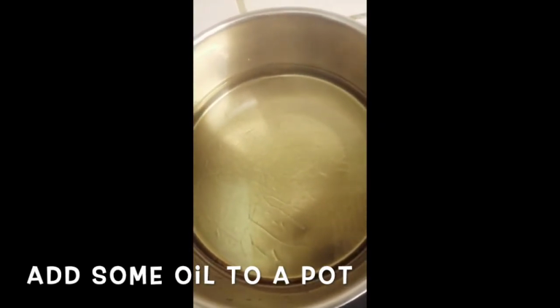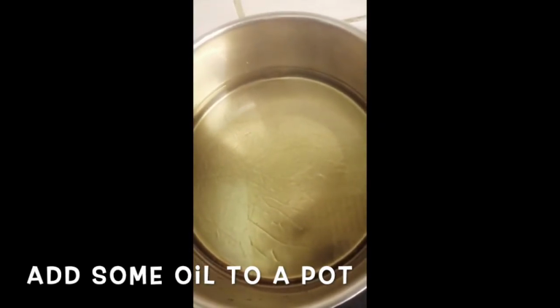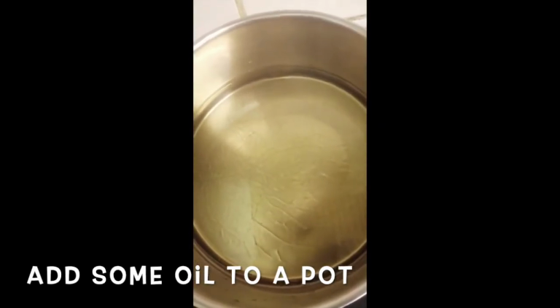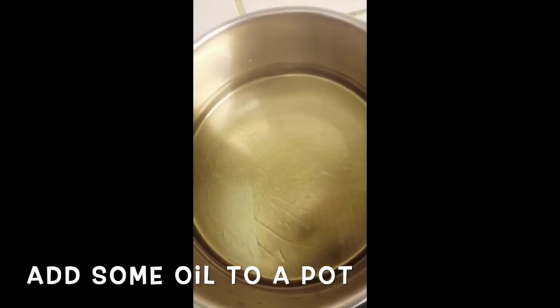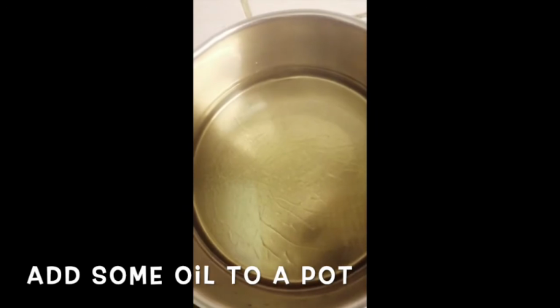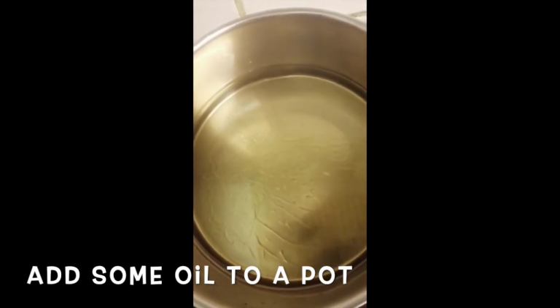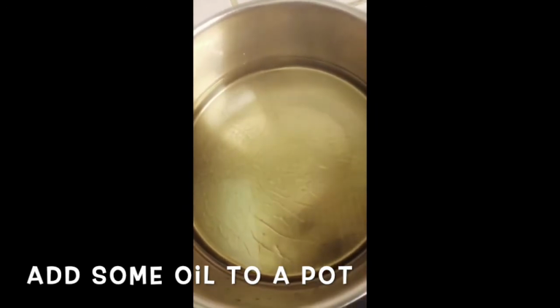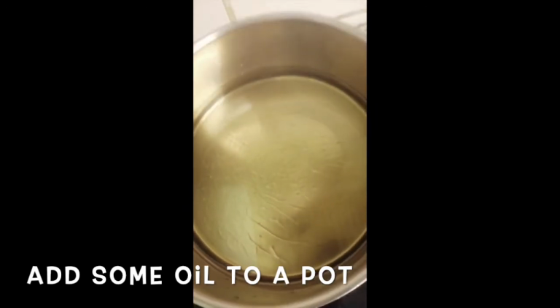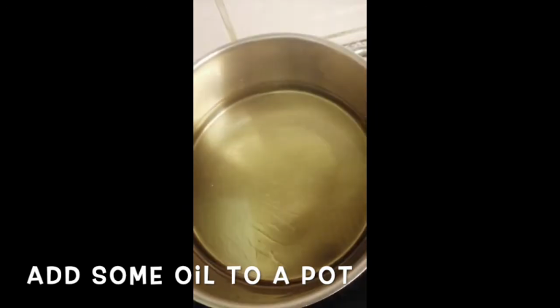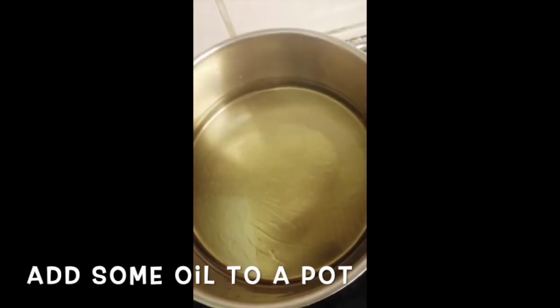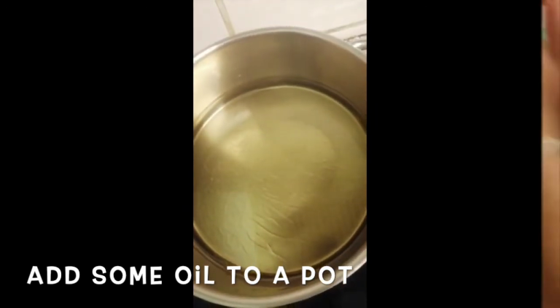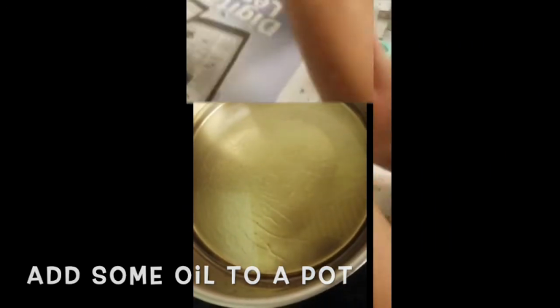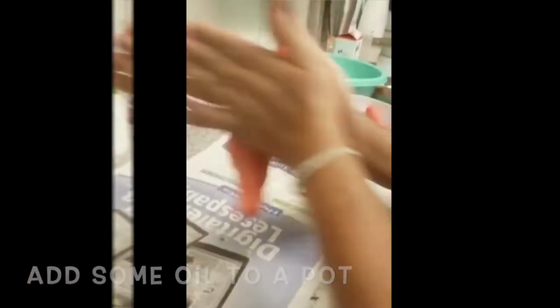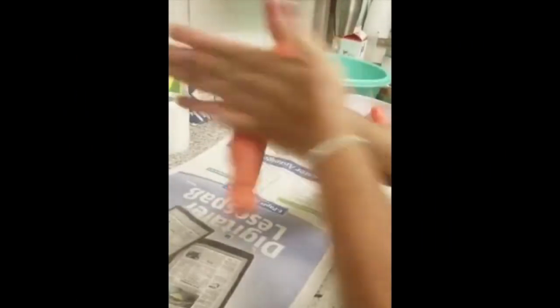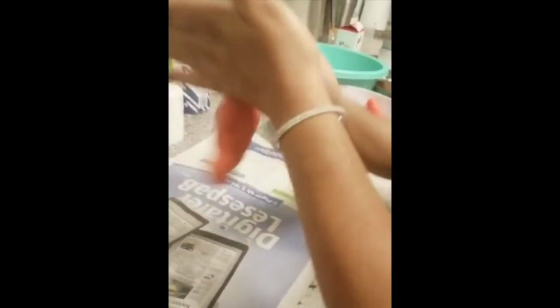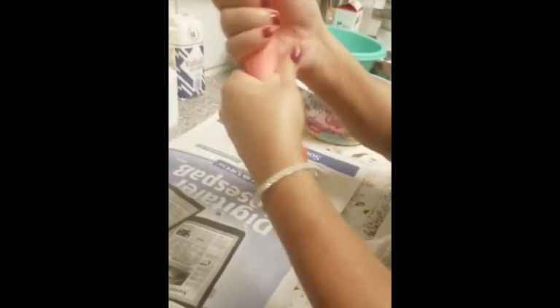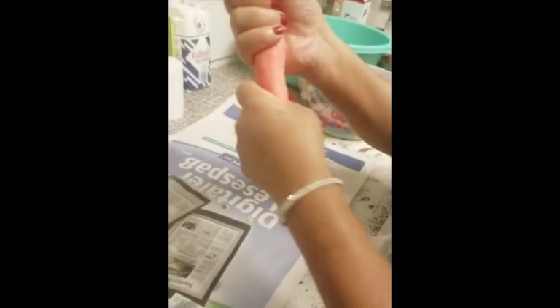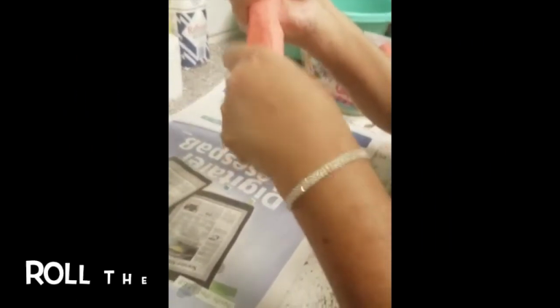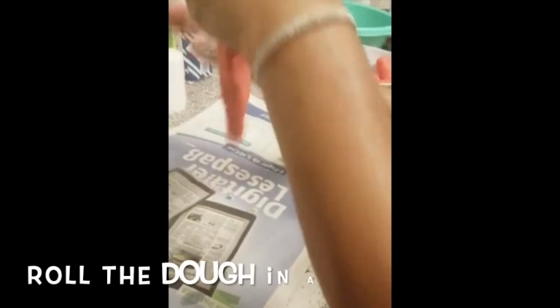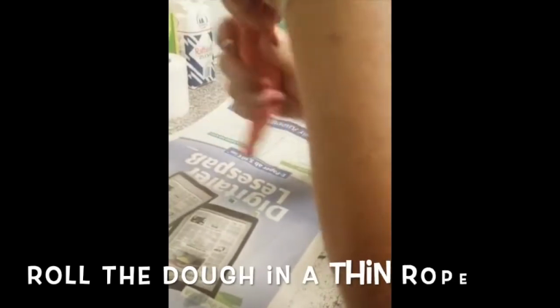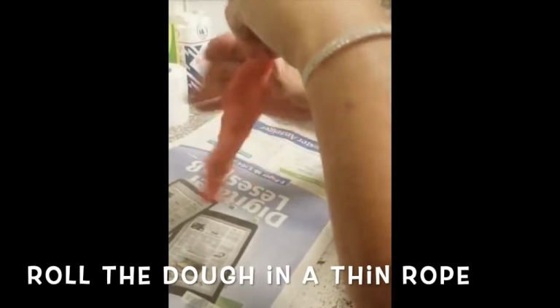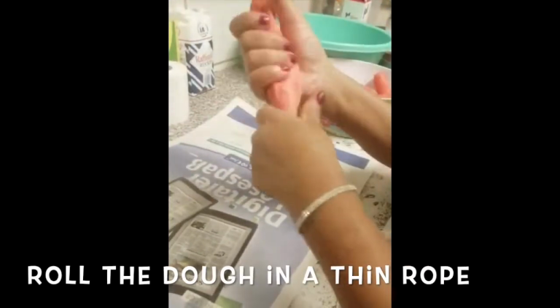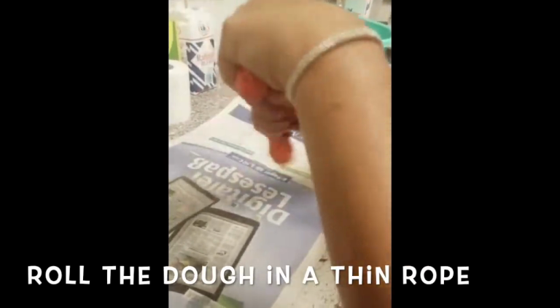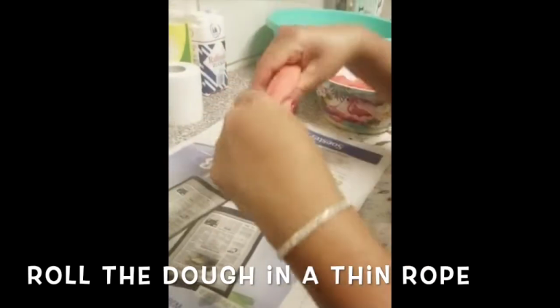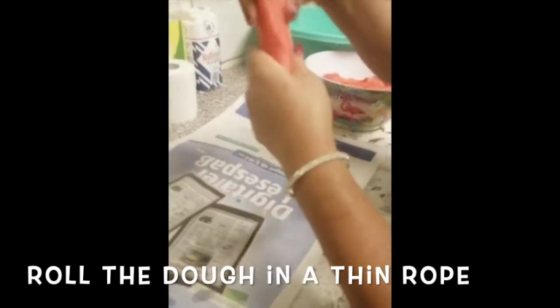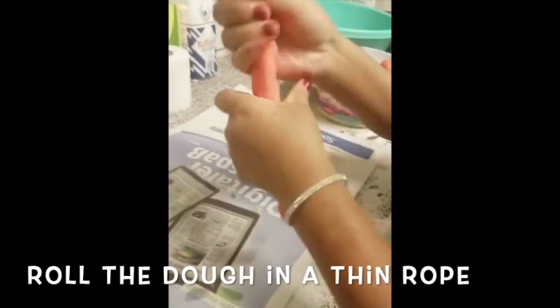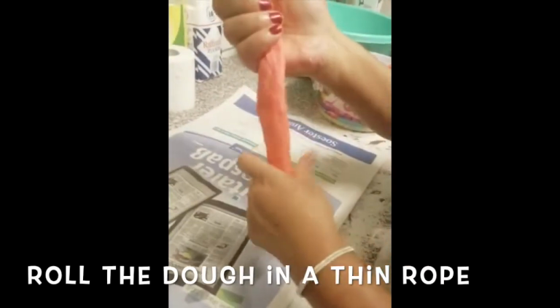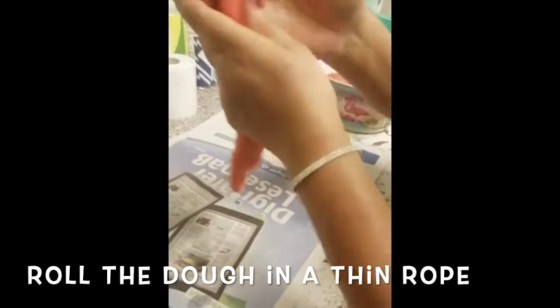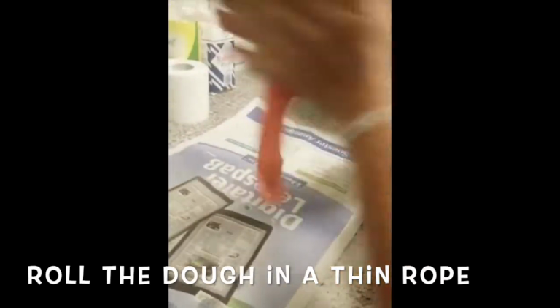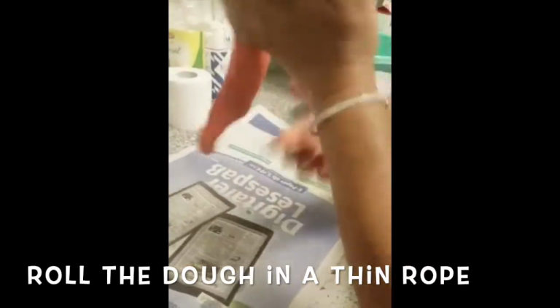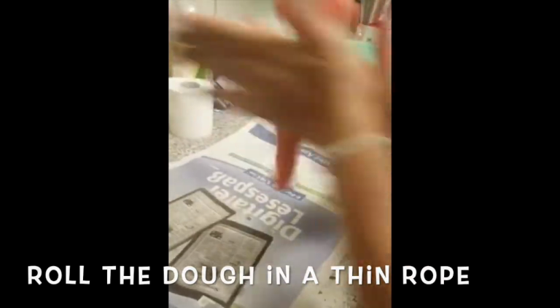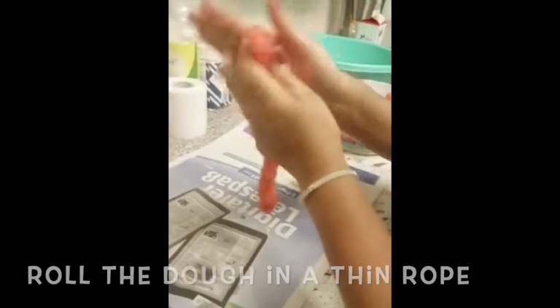Add some oil to your pot and put it on a low to medium heat. Then roll your dough into a thin rope-like shape and break it into small pieces.